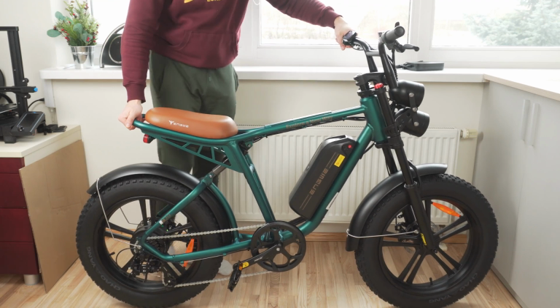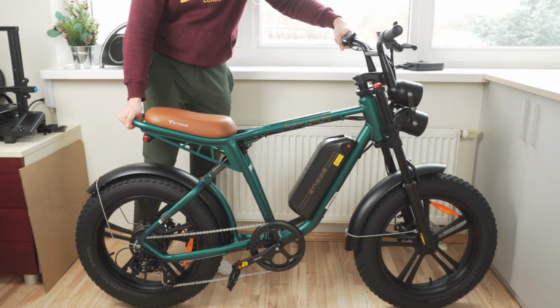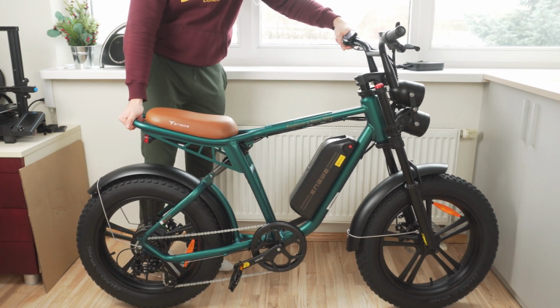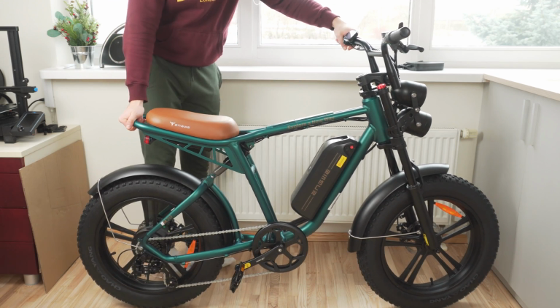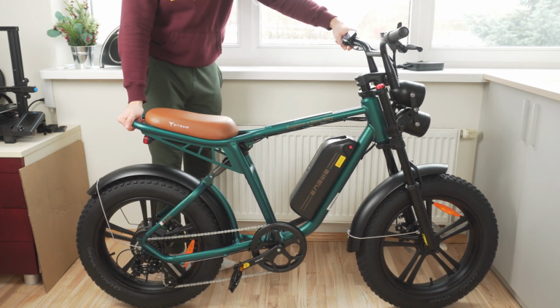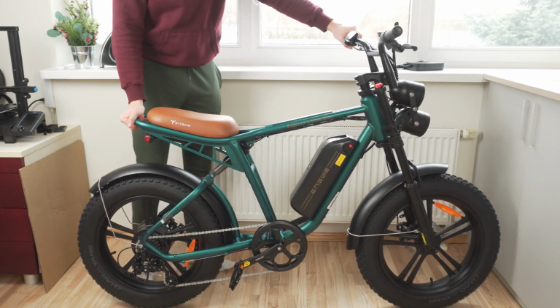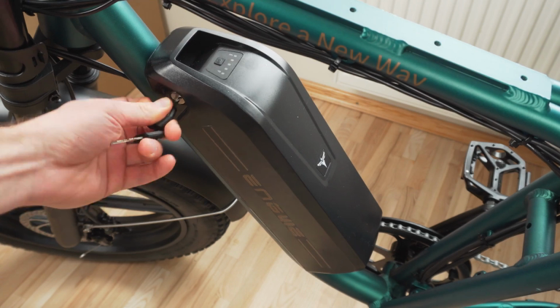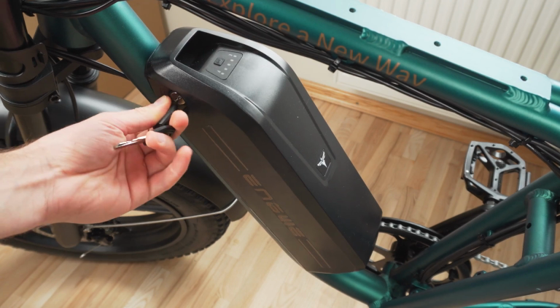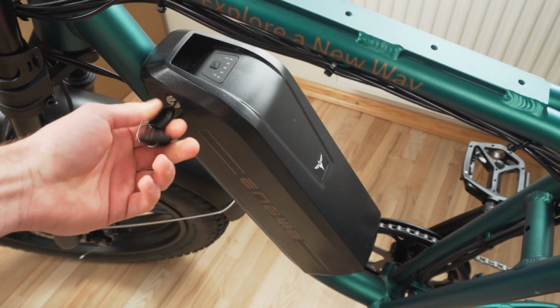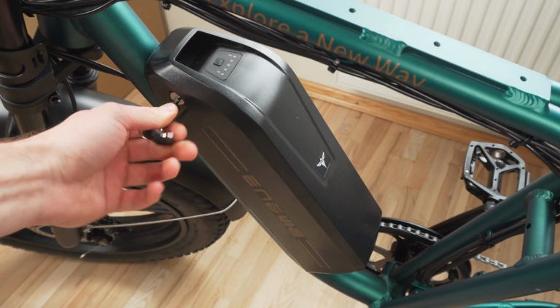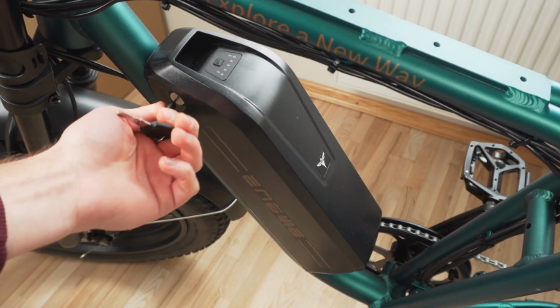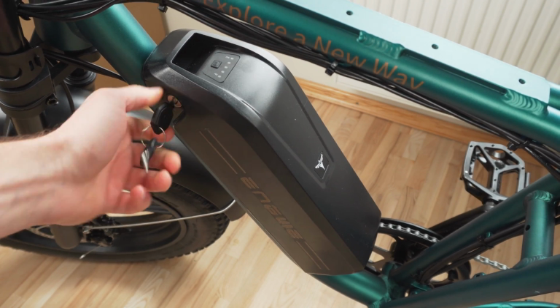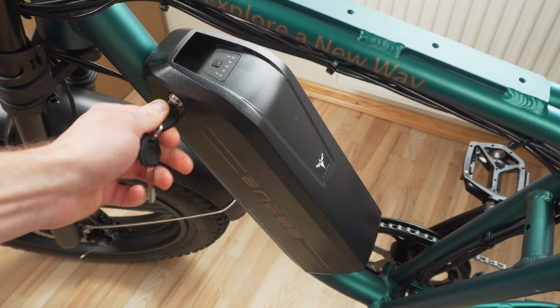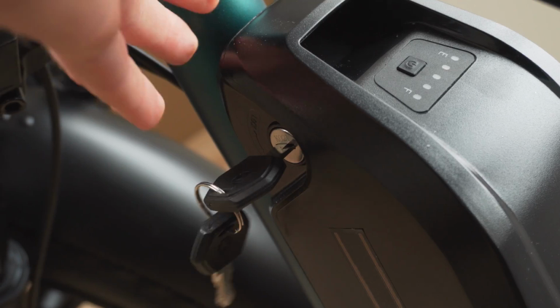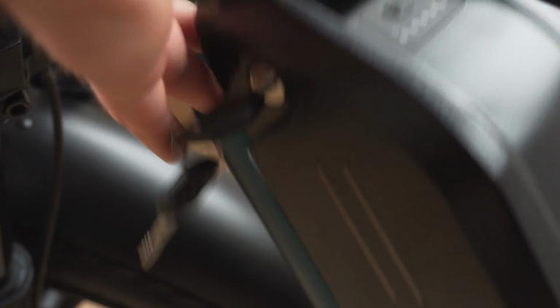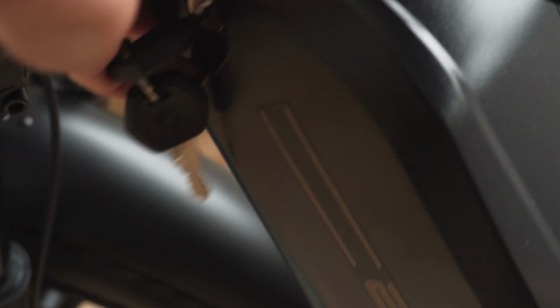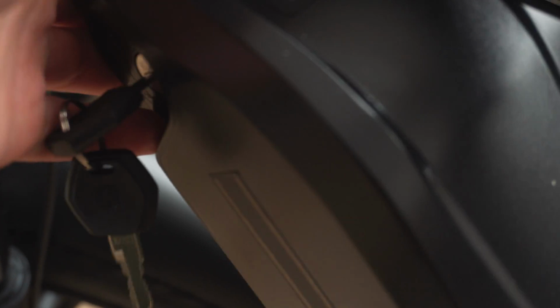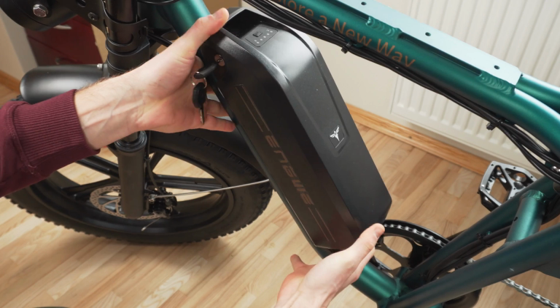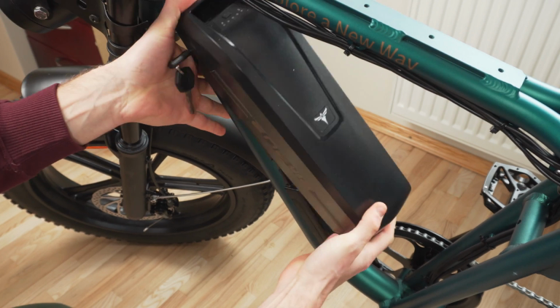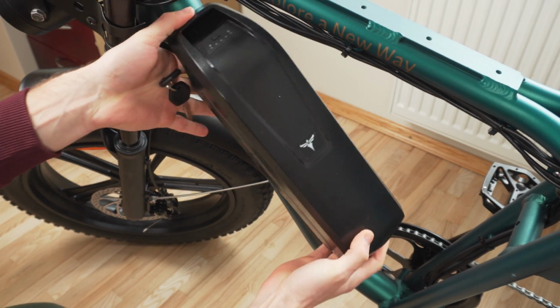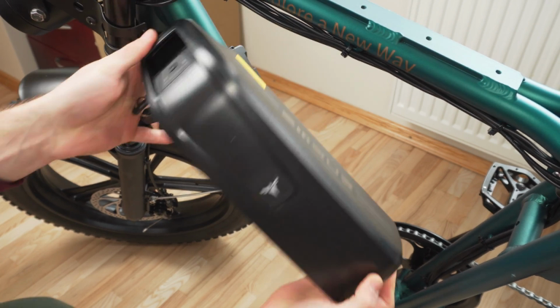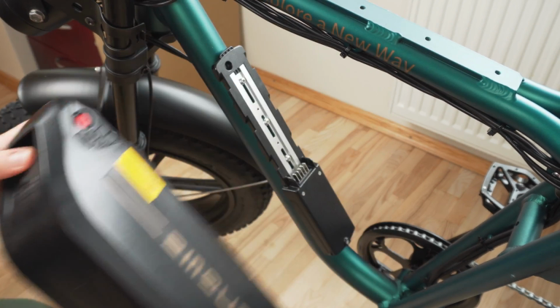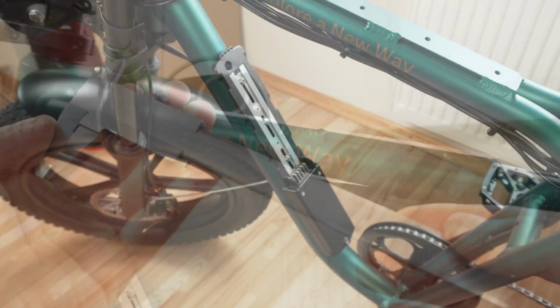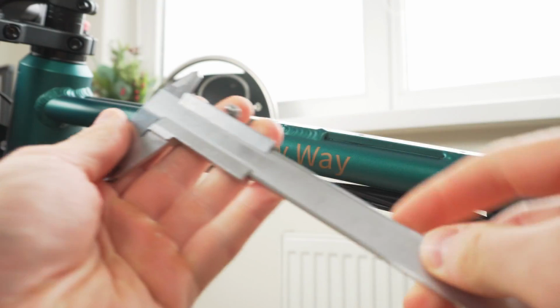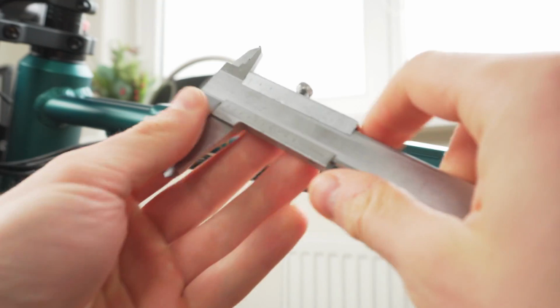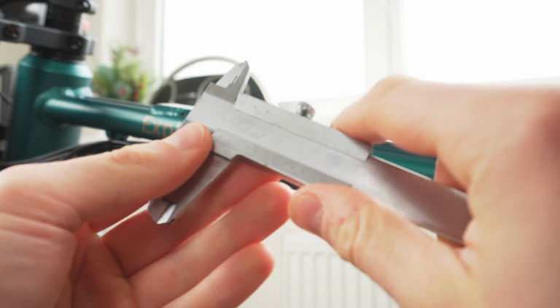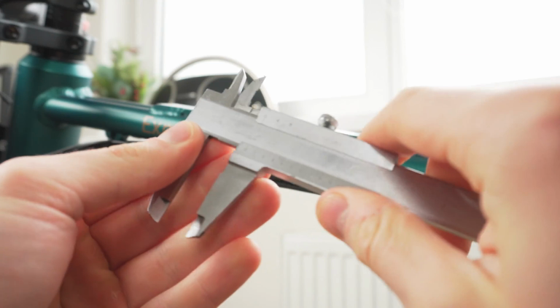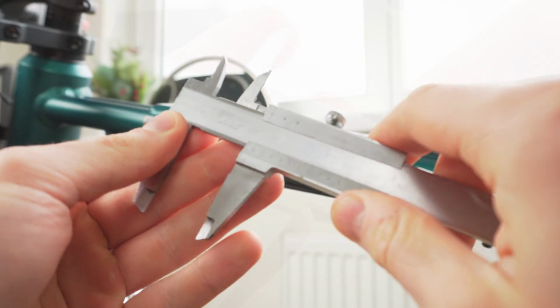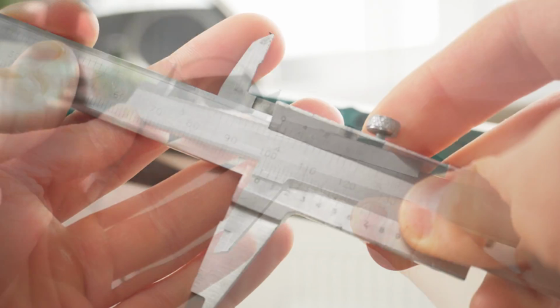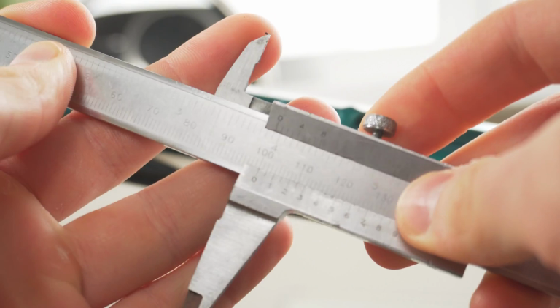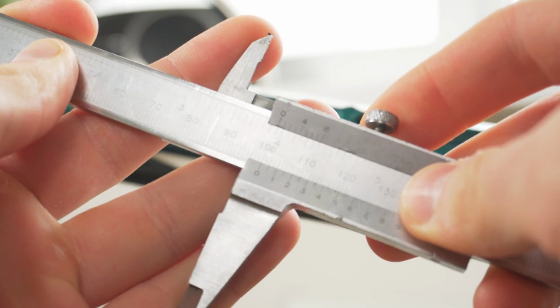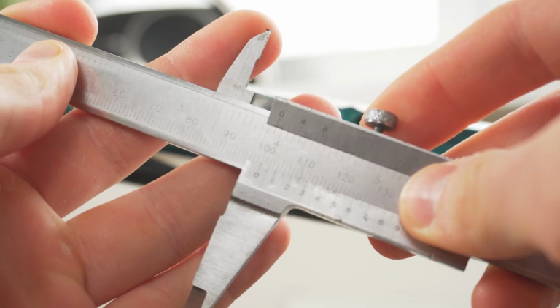So my idea is to upgrade the Engway M20 to something that's a bit more fun to ride by adding a new, more powerful battery and motor.